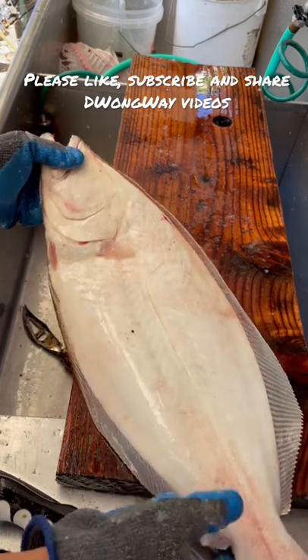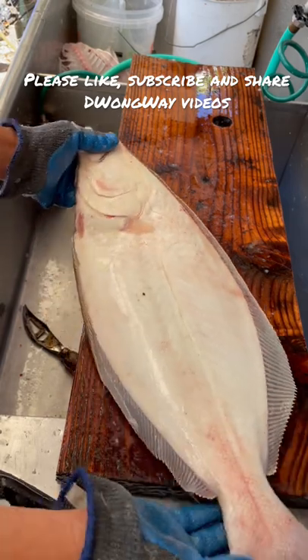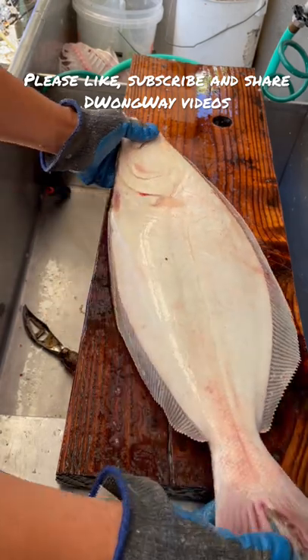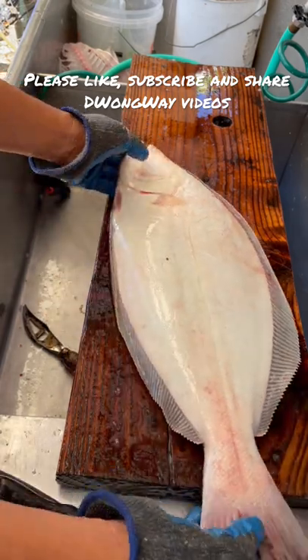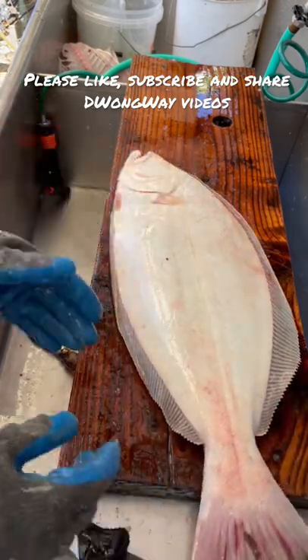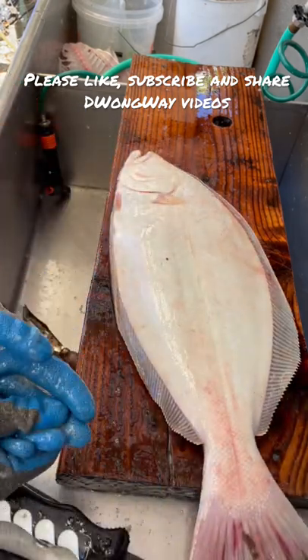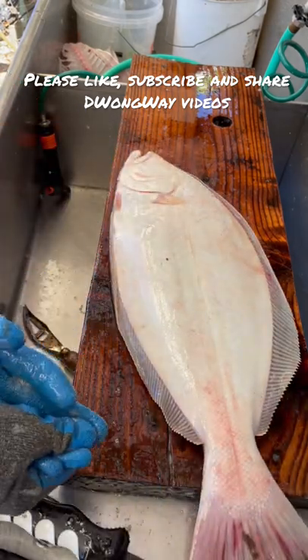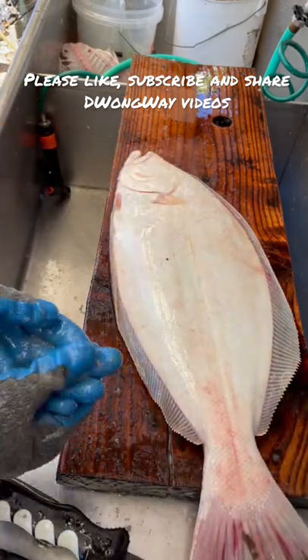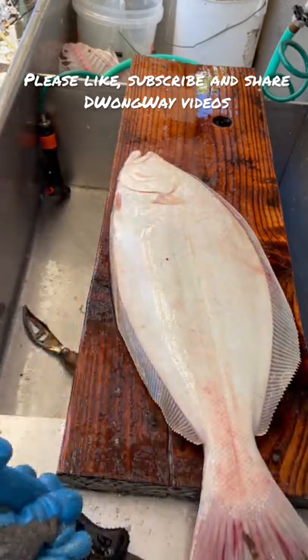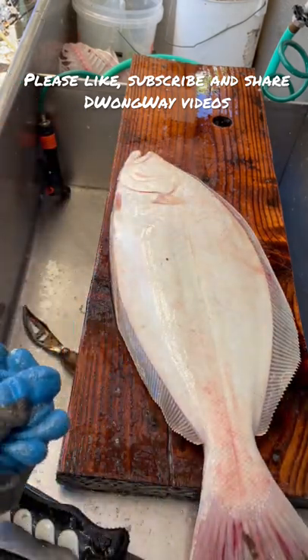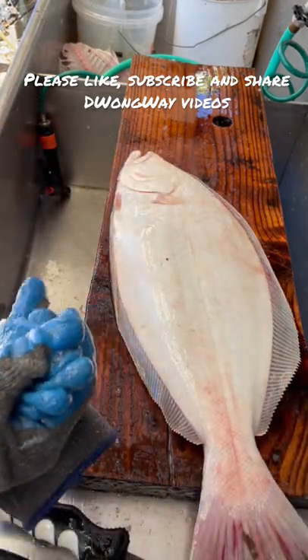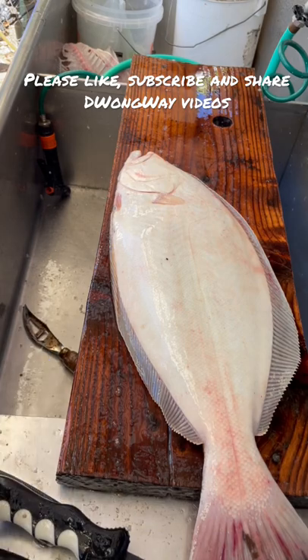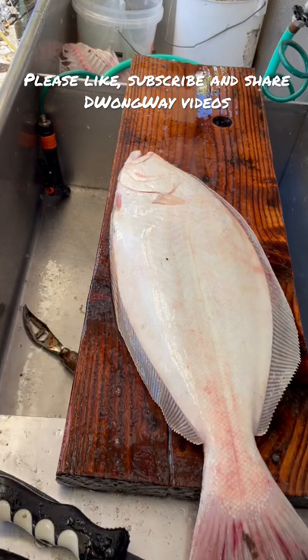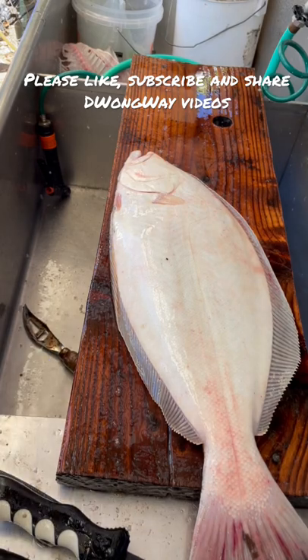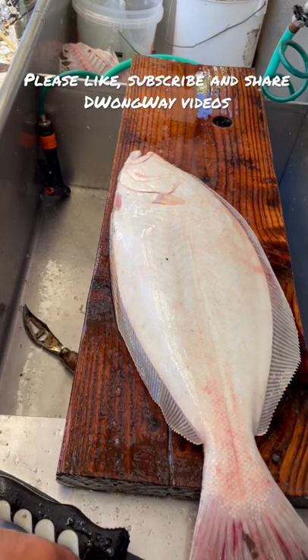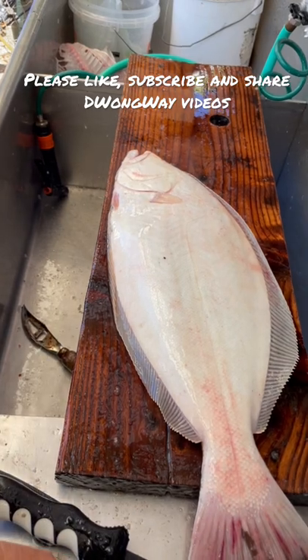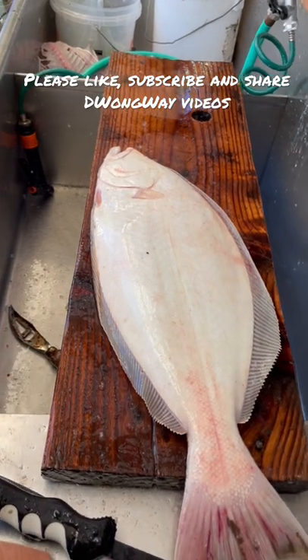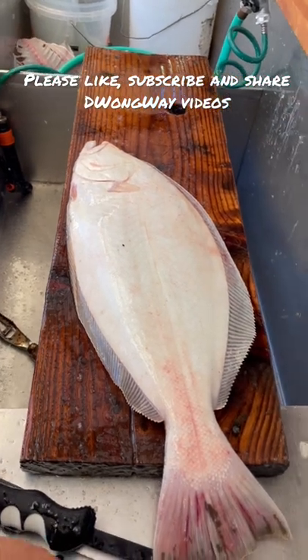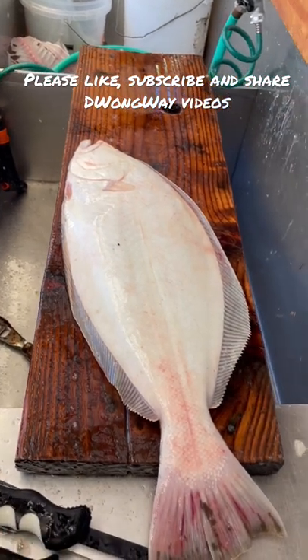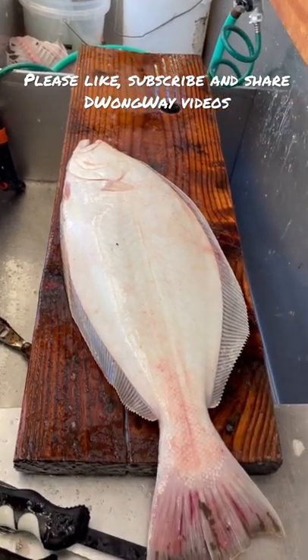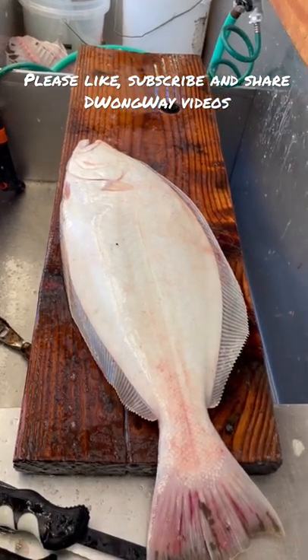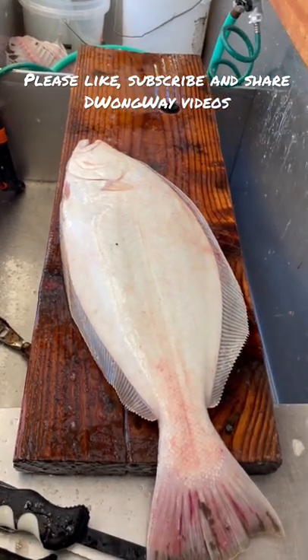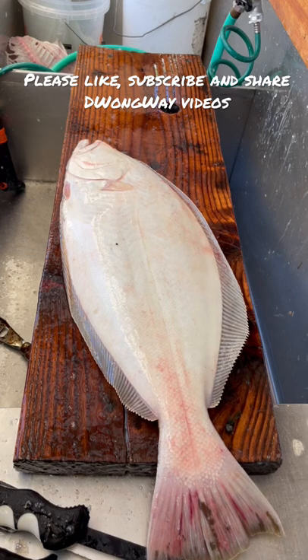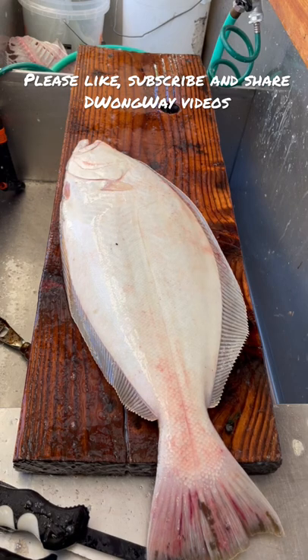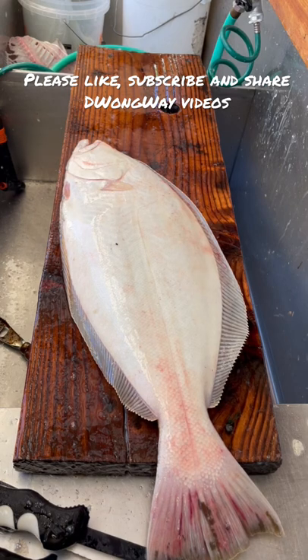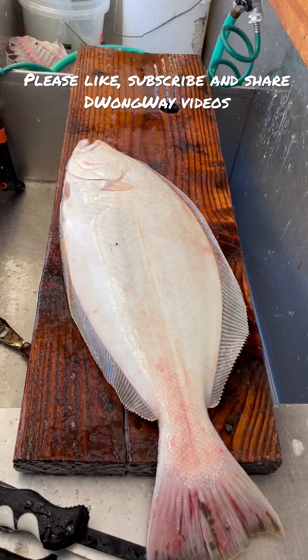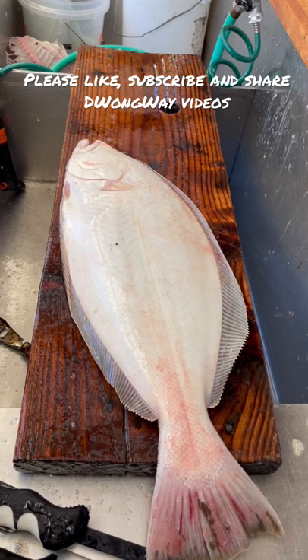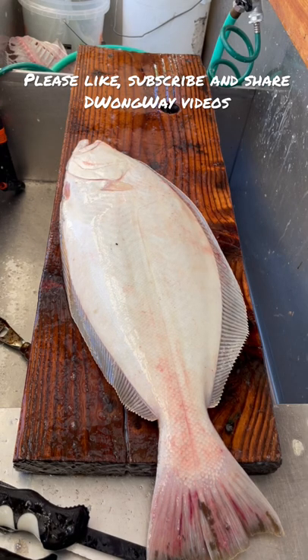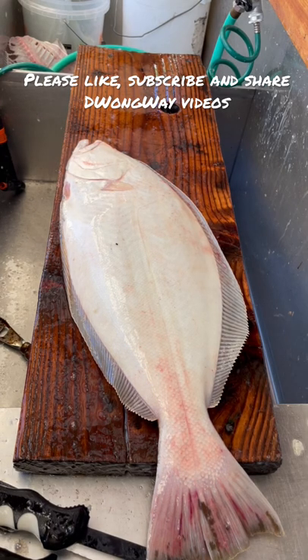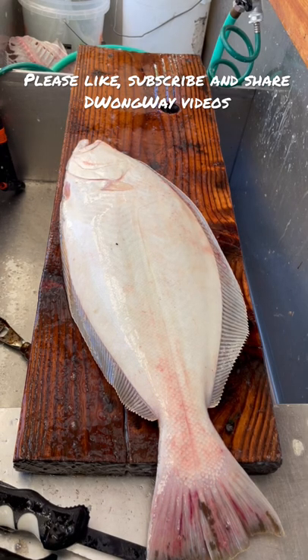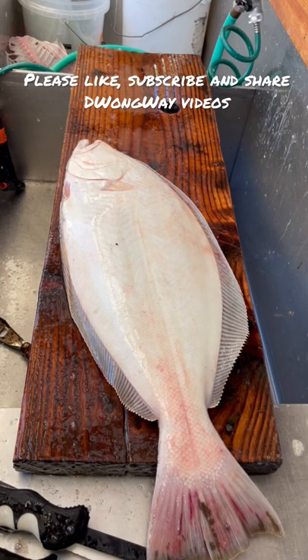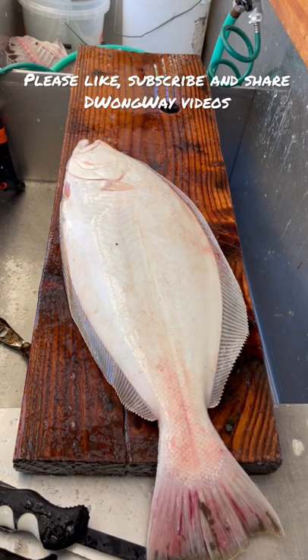The sand dab, you know, they're good tasting — it was 15, 16 inches. Those are really tasty, either fried or you can steam them up. So now I know the difference between the sand dab and a small halibut.